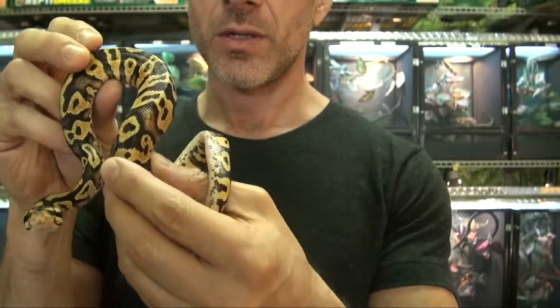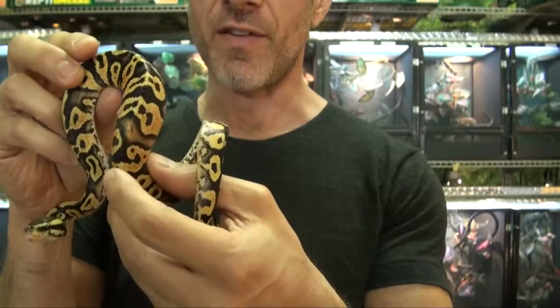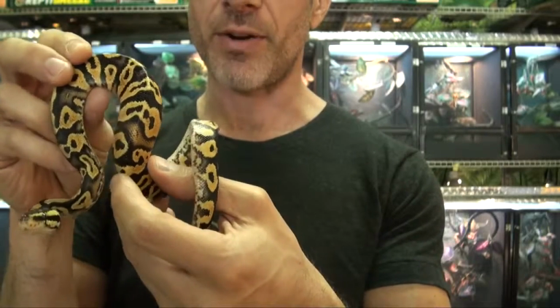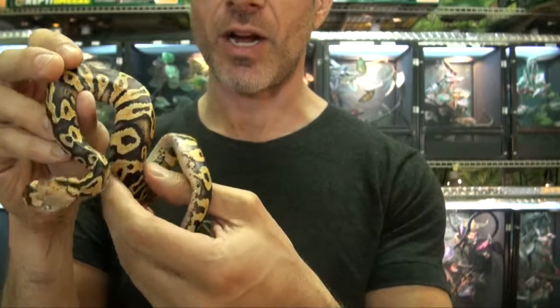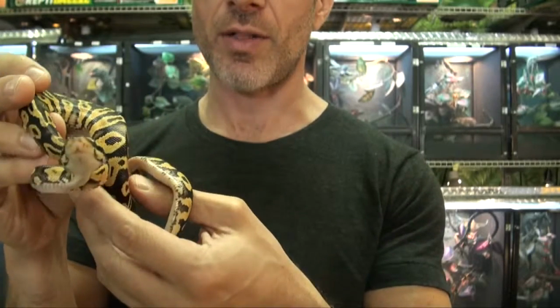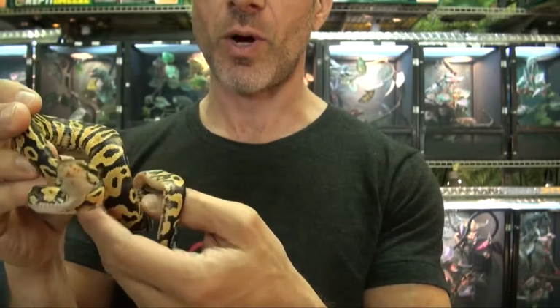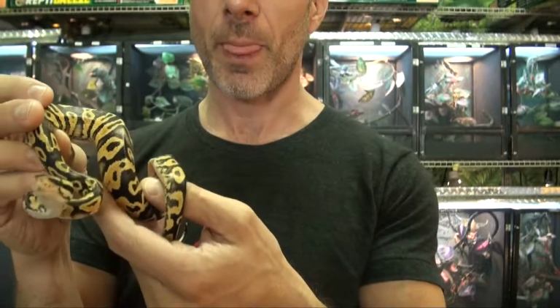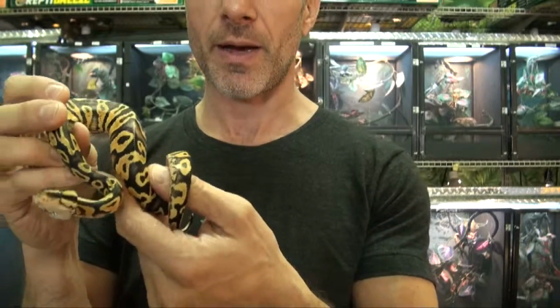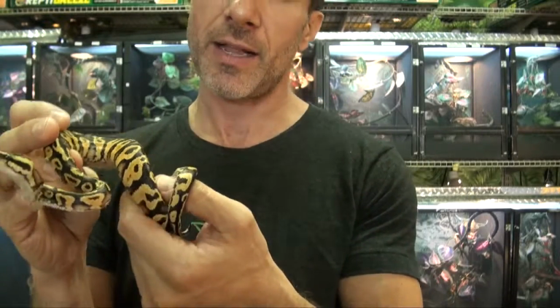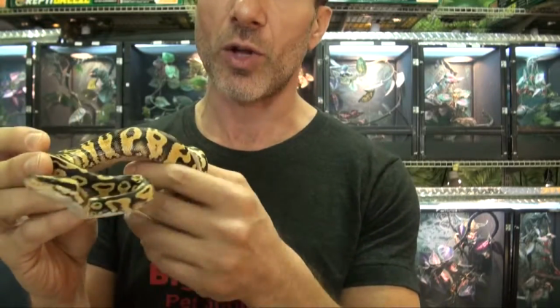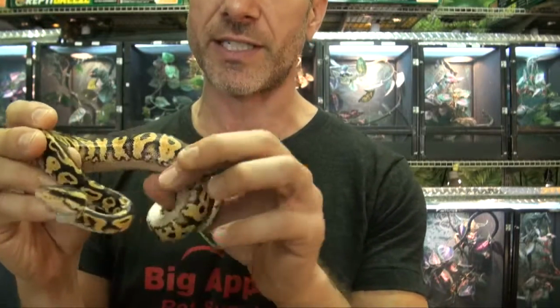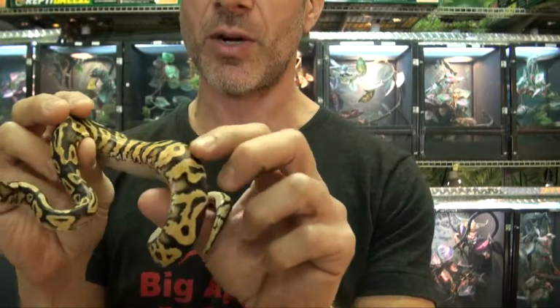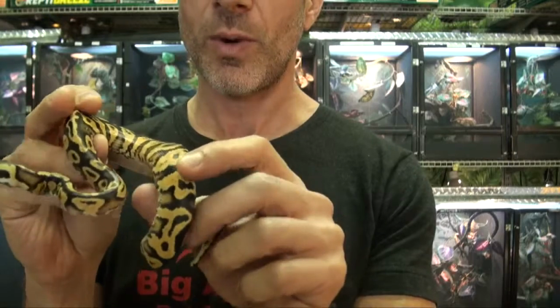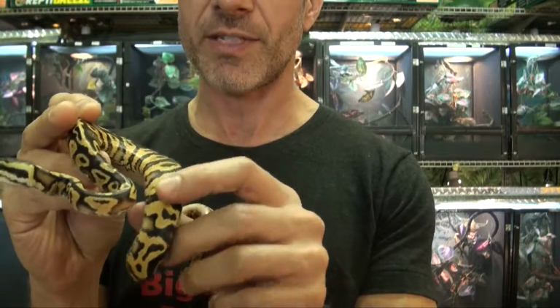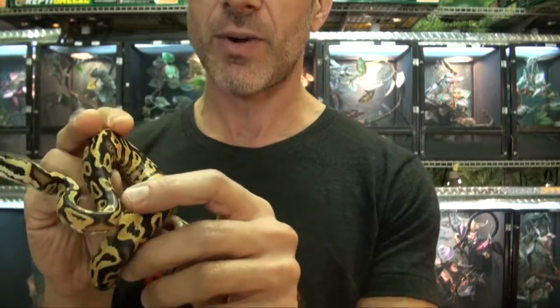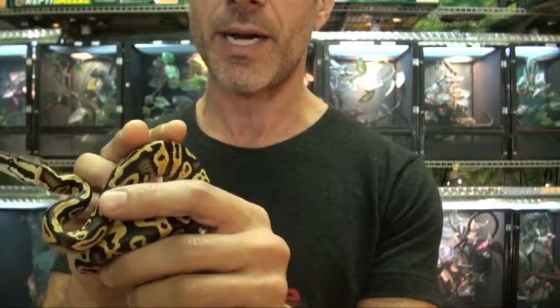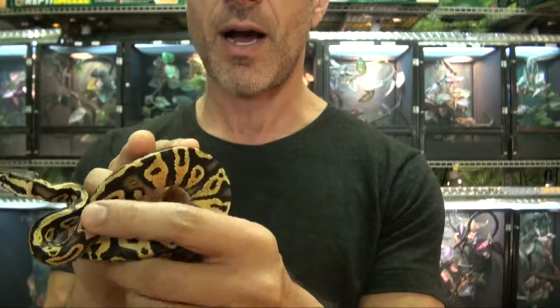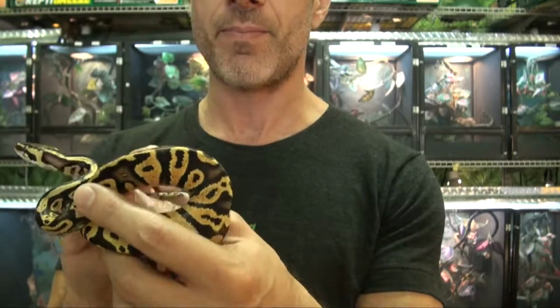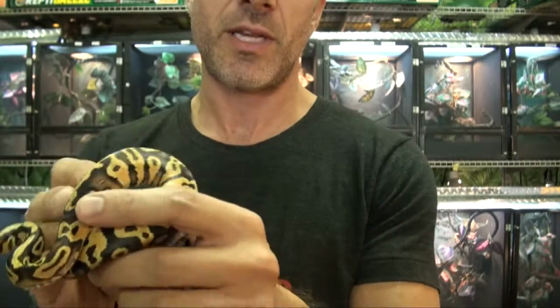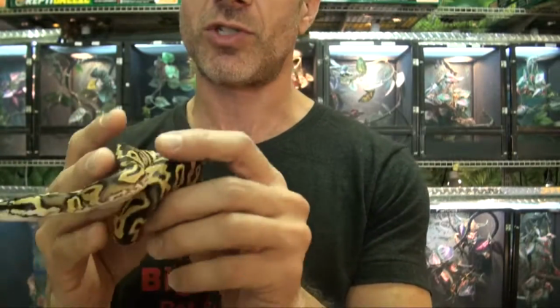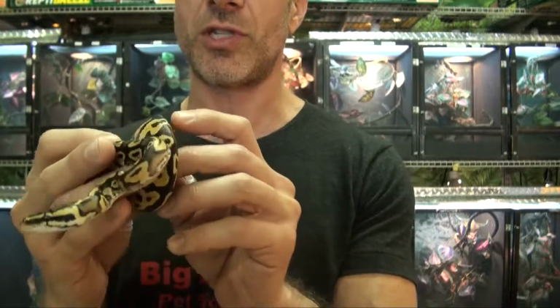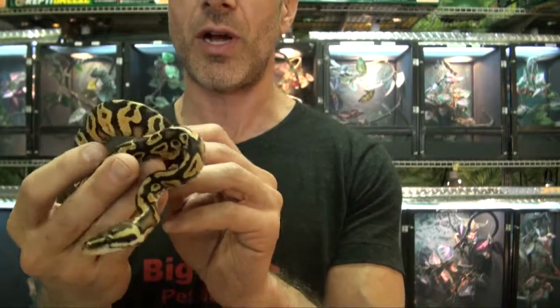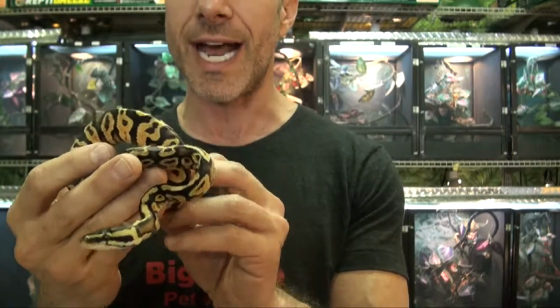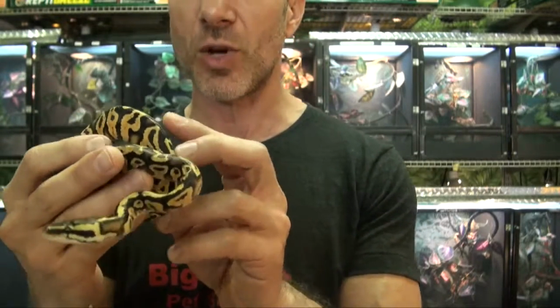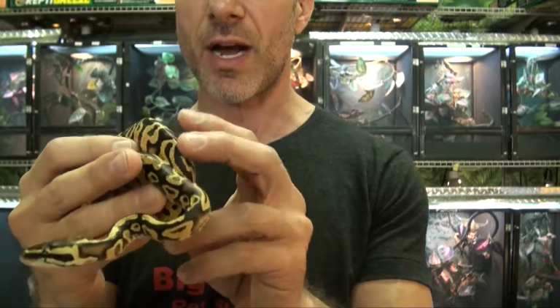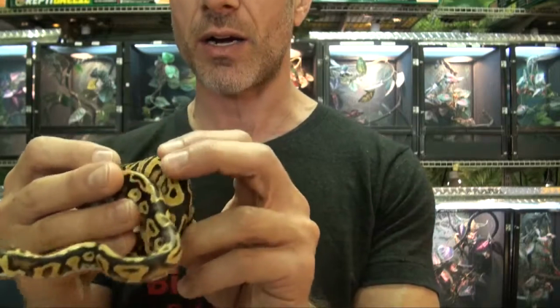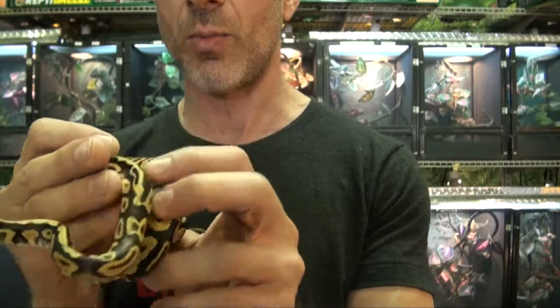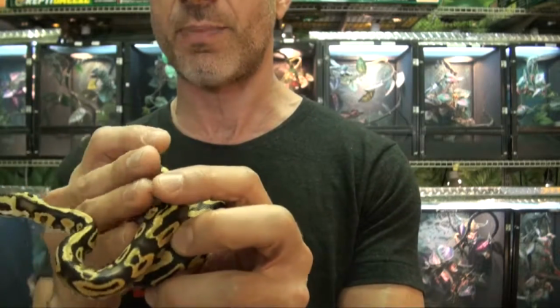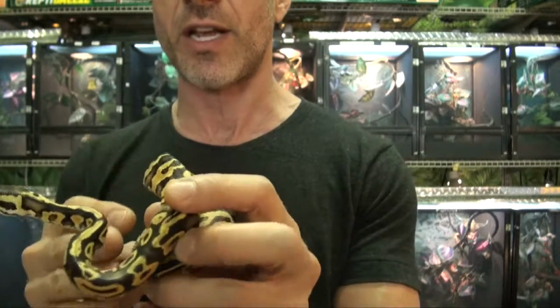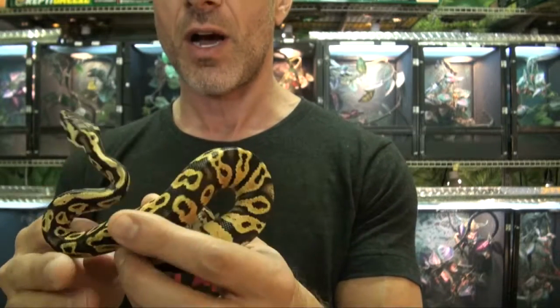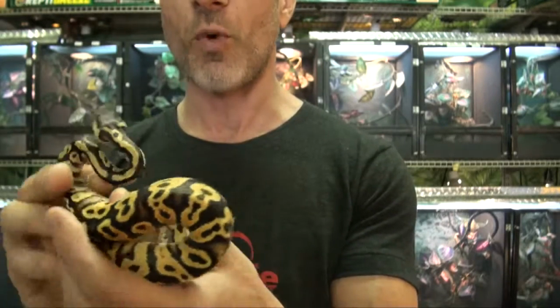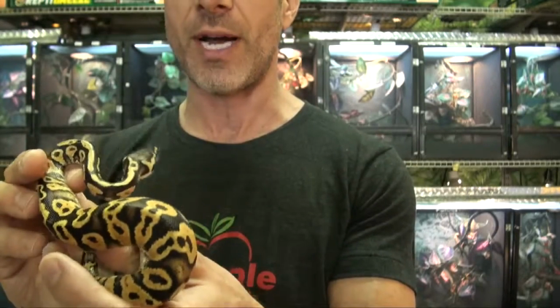Just love the patterning and color on this one. They all look very similar, the ones we have in stock right now. But these are just a nice looking color morph, especially for the price.